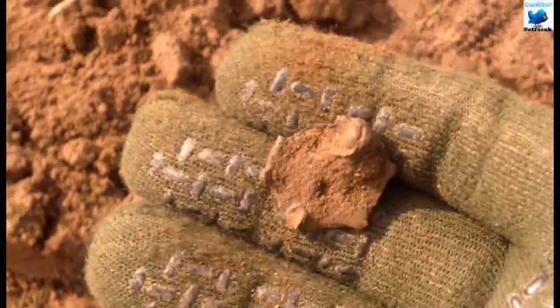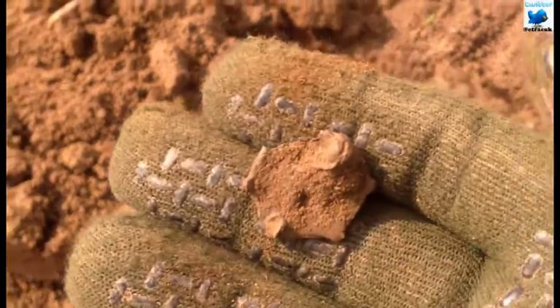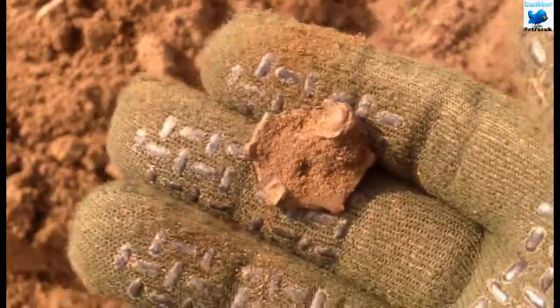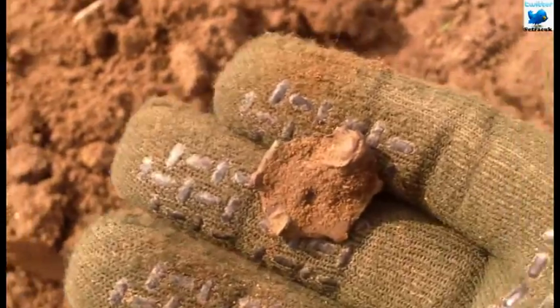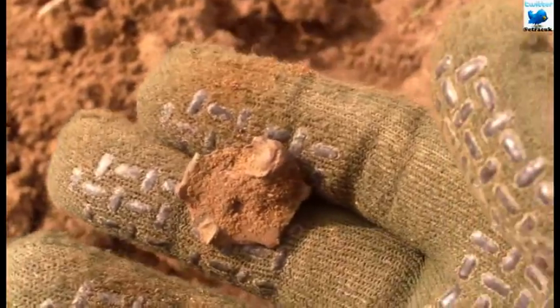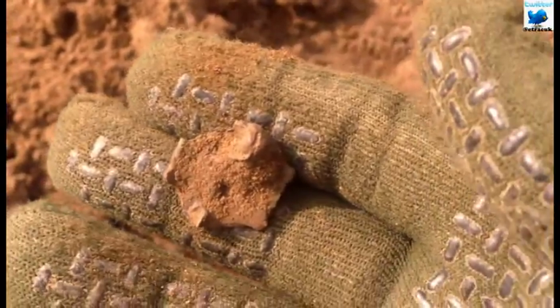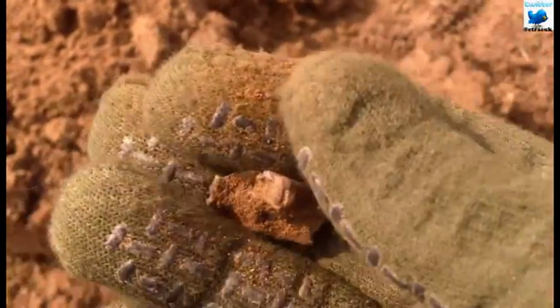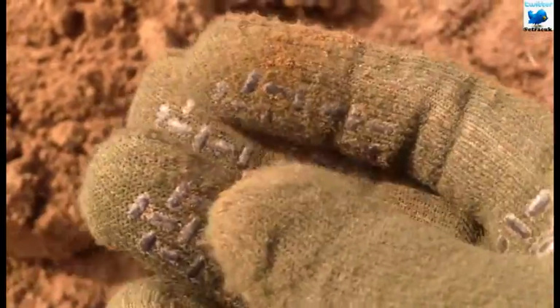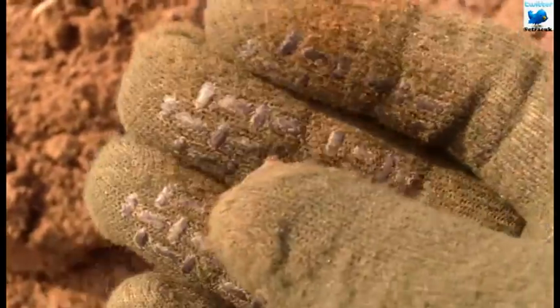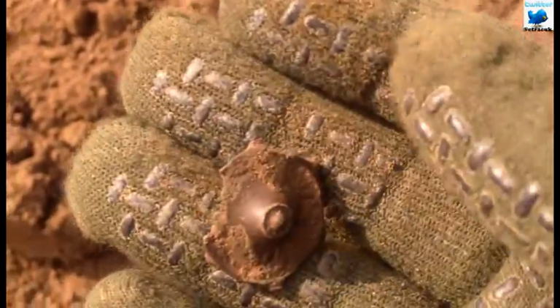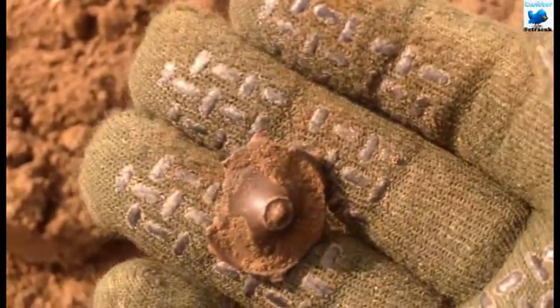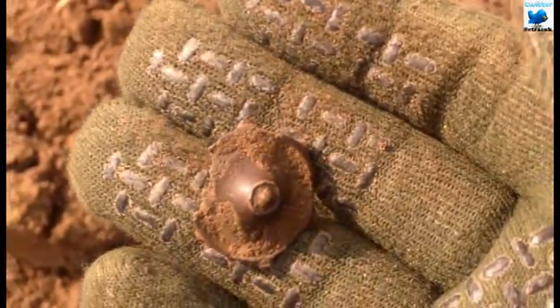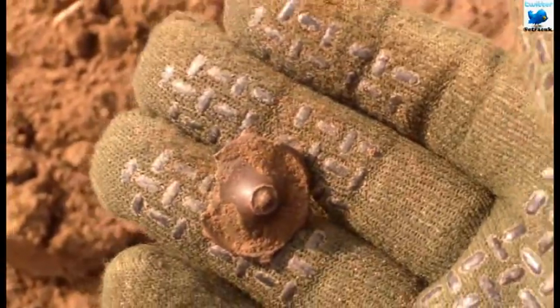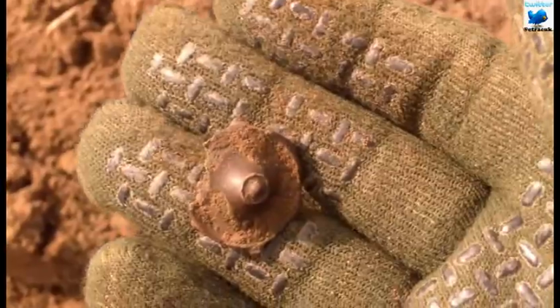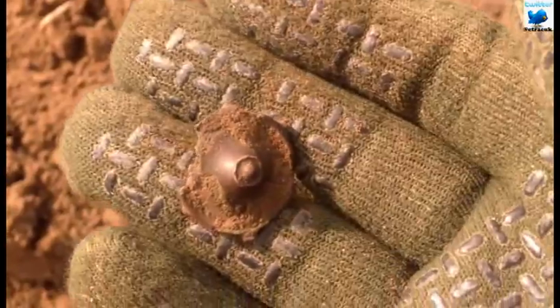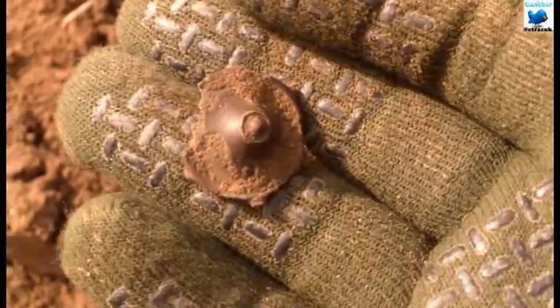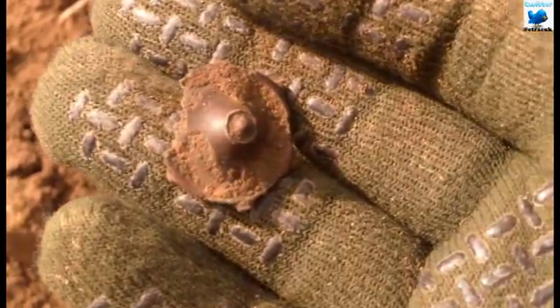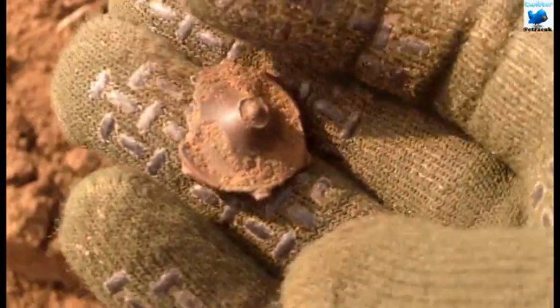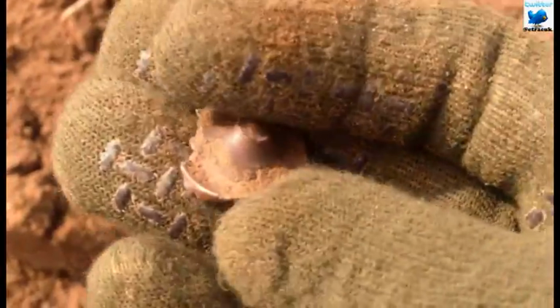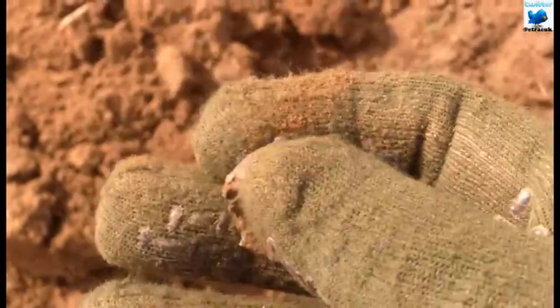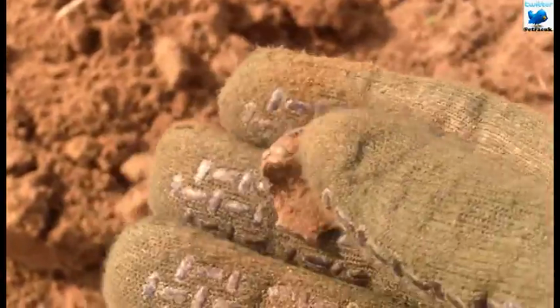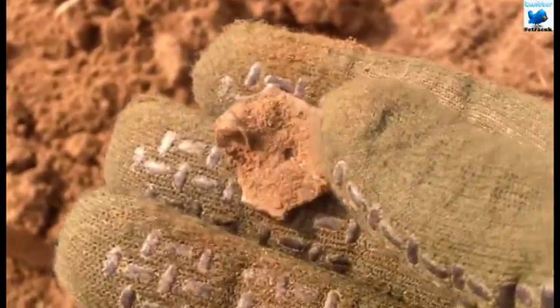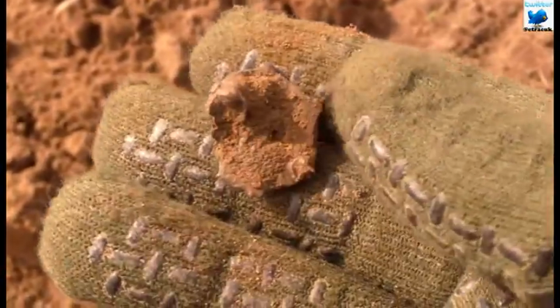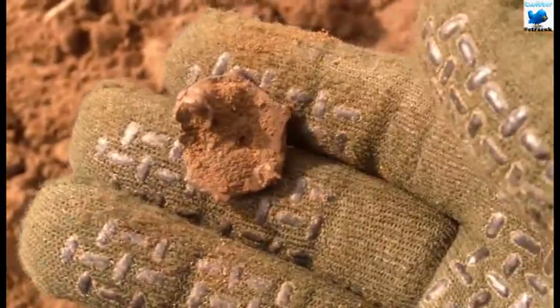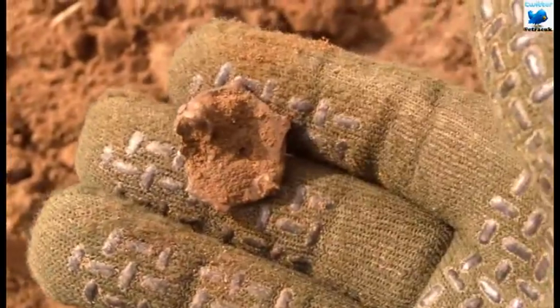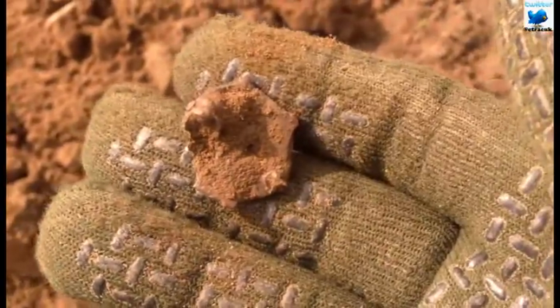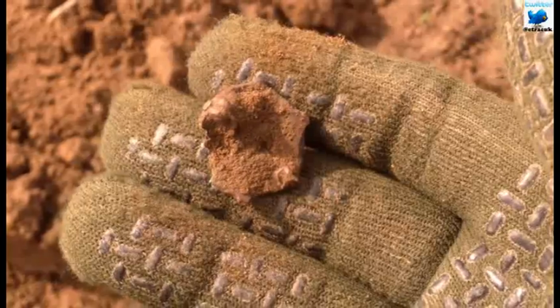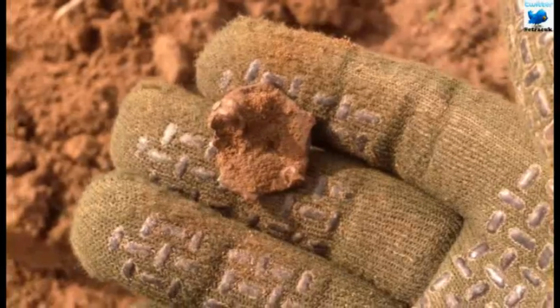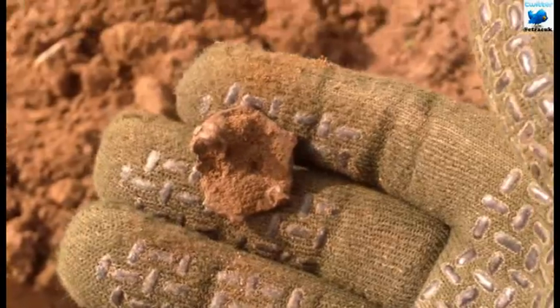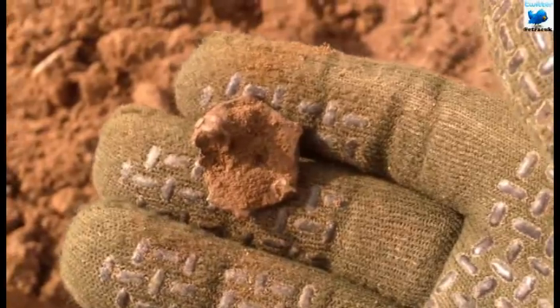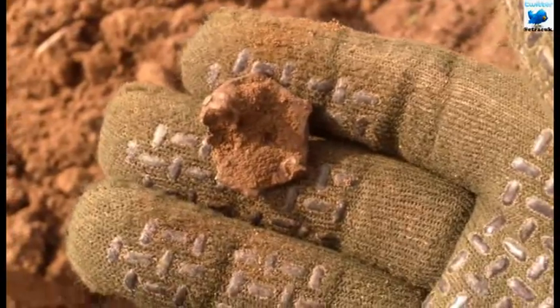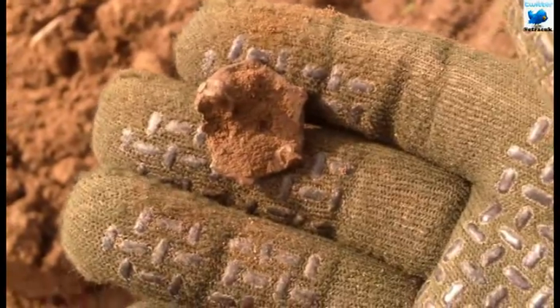I've just dug this one, possibly a button. I don't know, it could be a bit fancy. I haven't got a toothbrush on me today so I can't clean it, but I'll give it a clean when I get home.